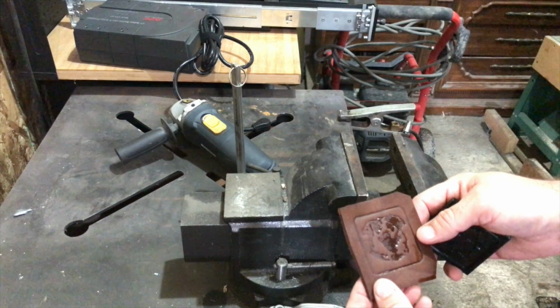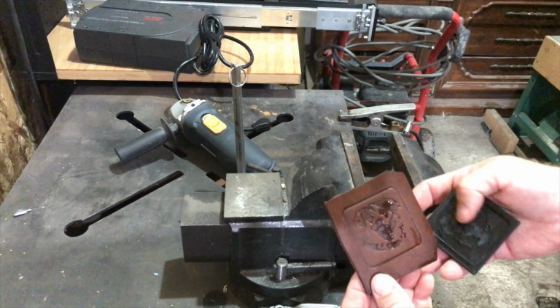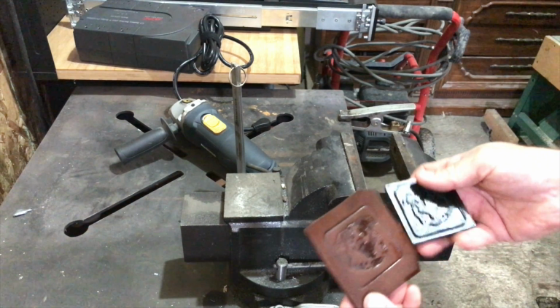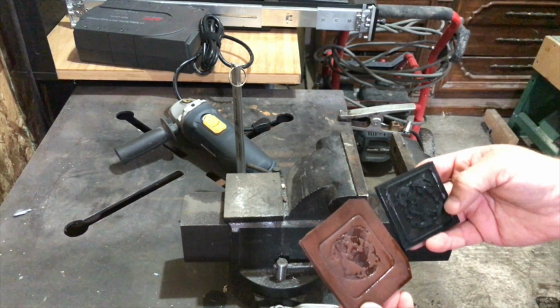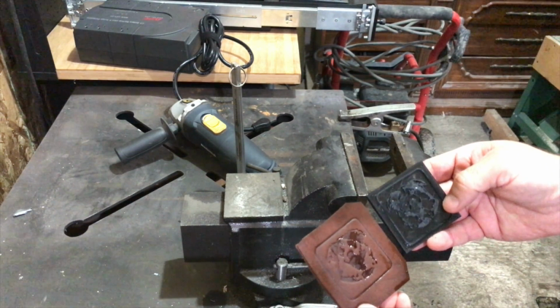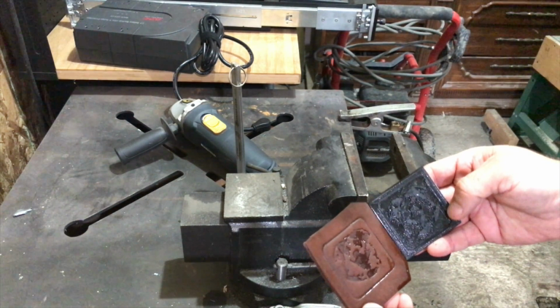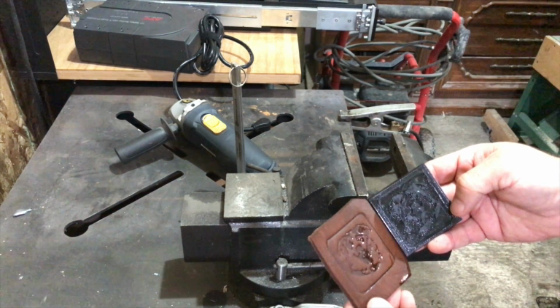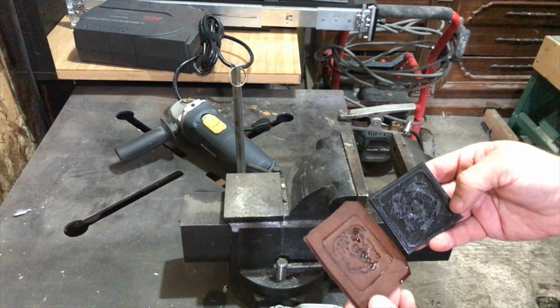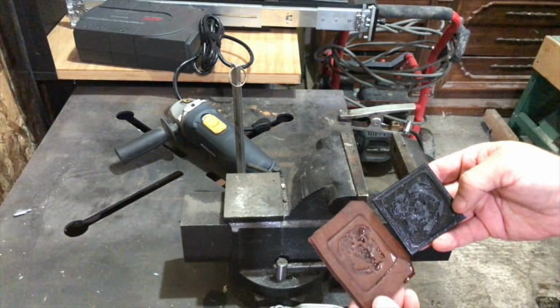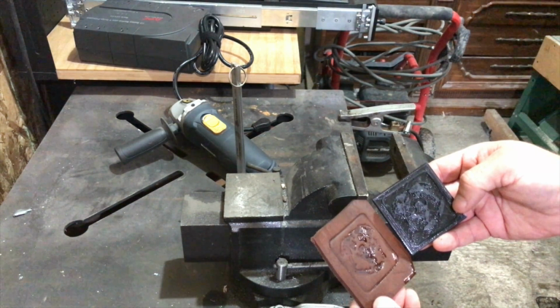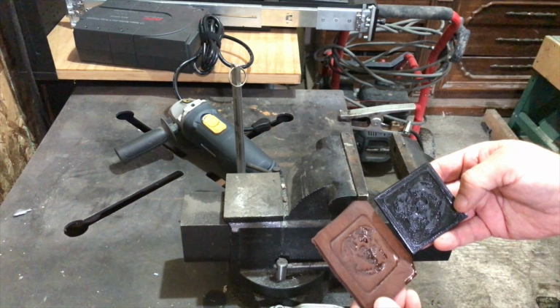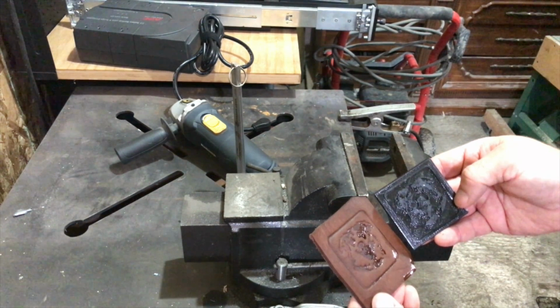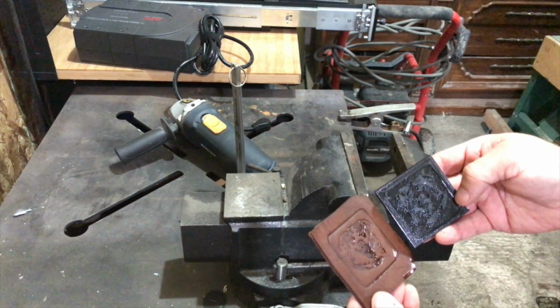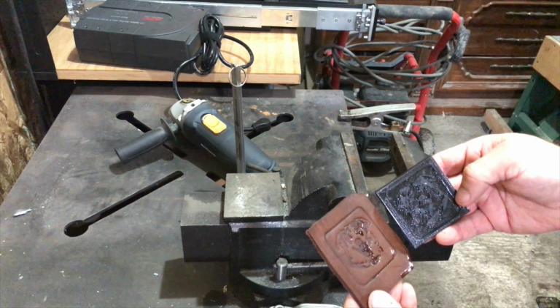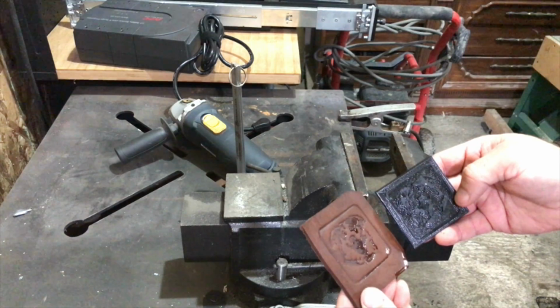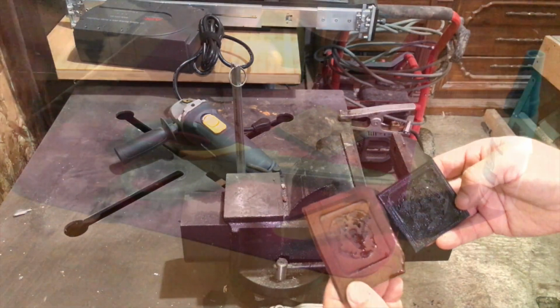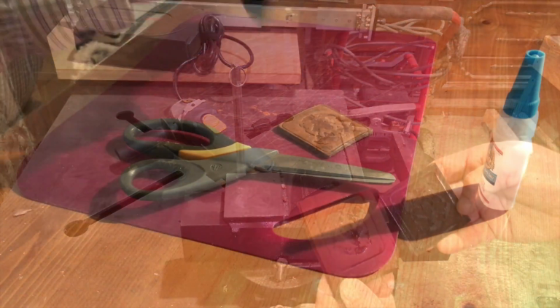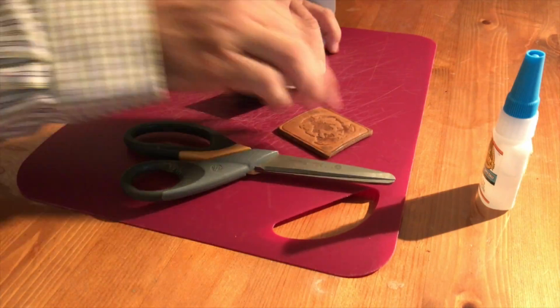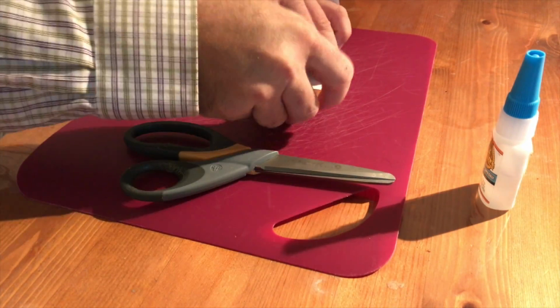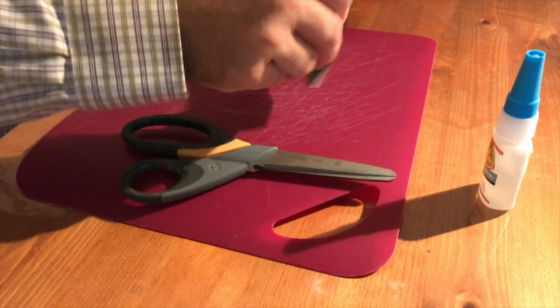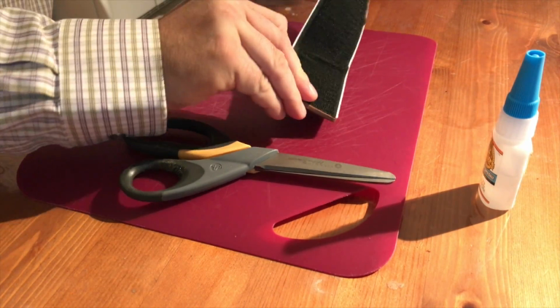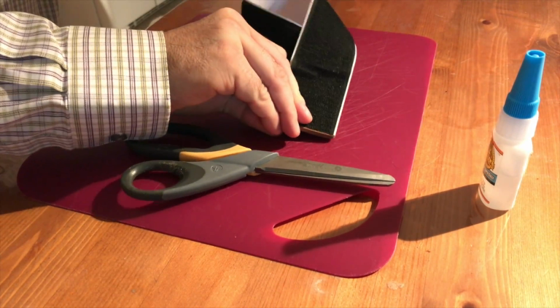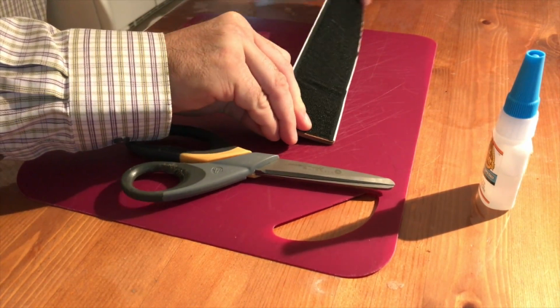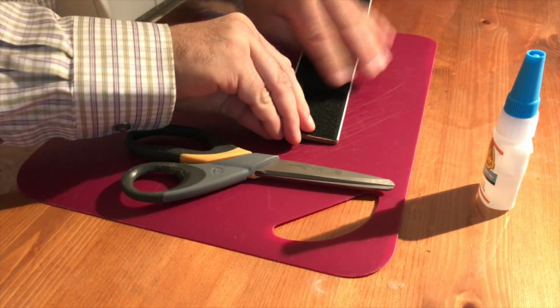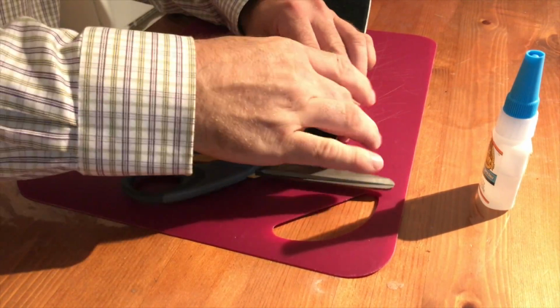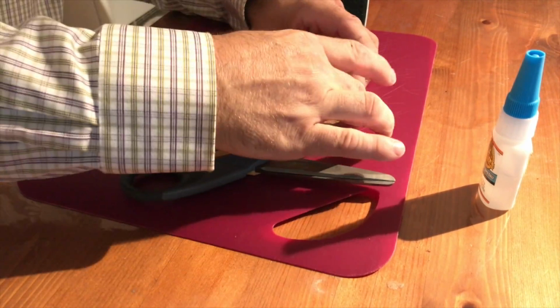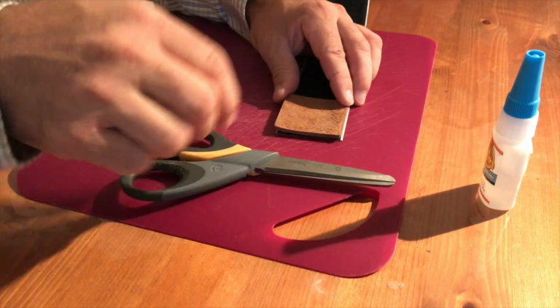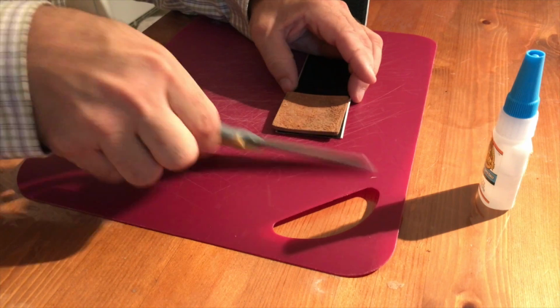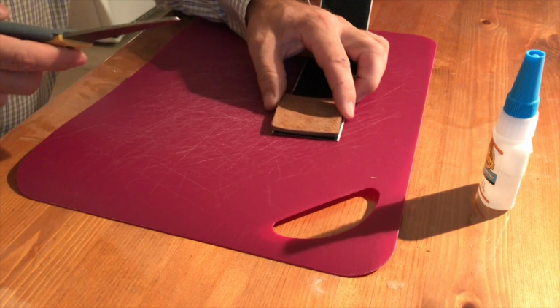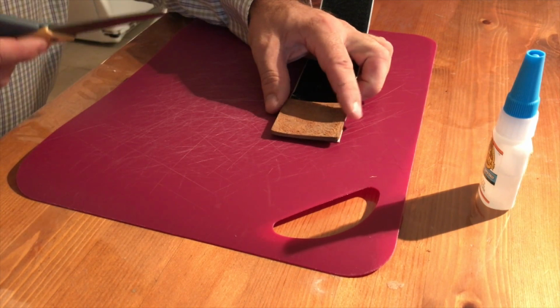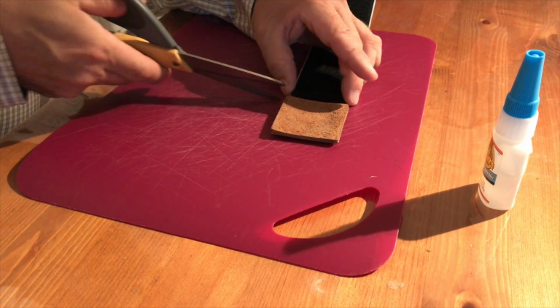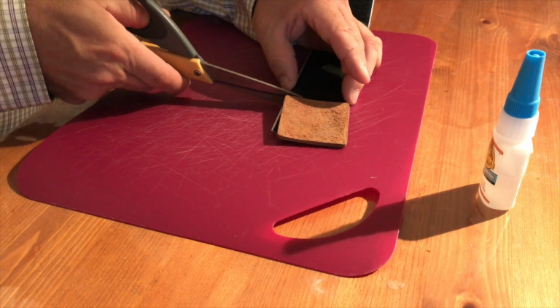So as you can see, not too bad. I then trimmed up the piece of leather just to make it nice and square and just rounded the corners off.